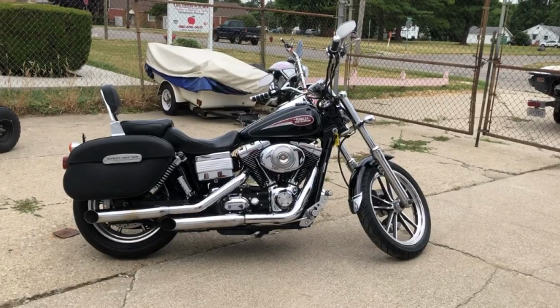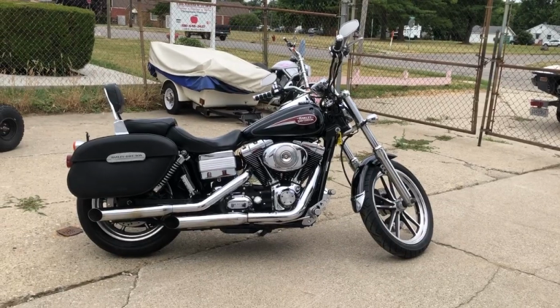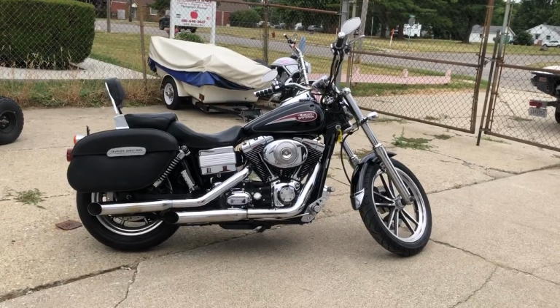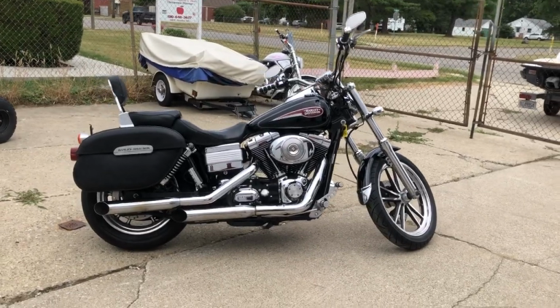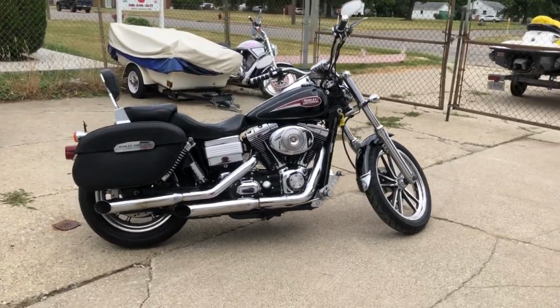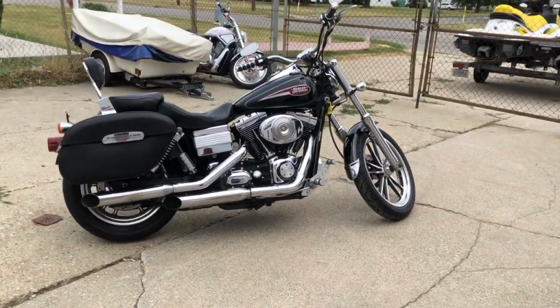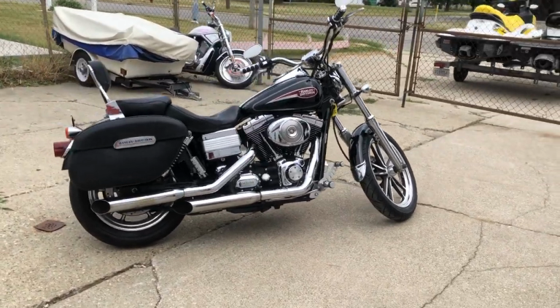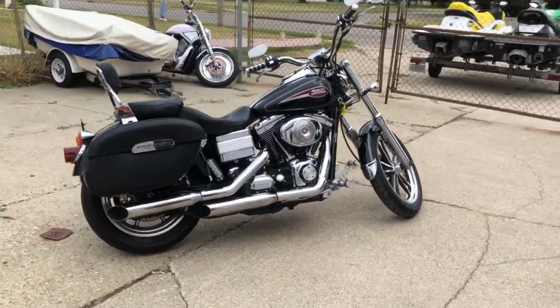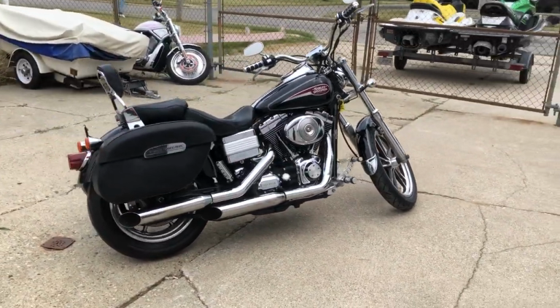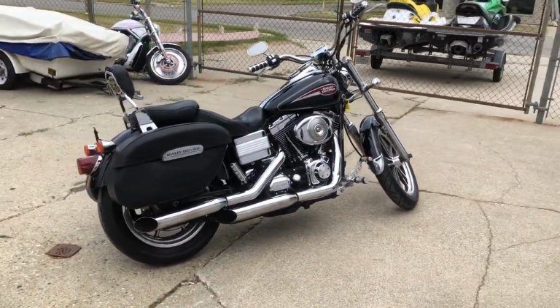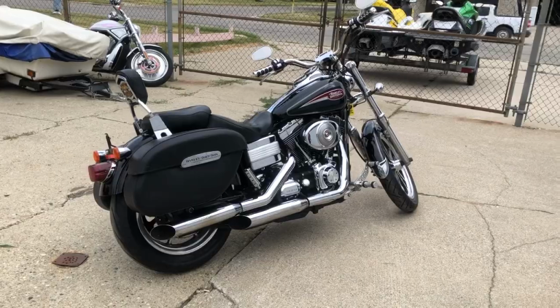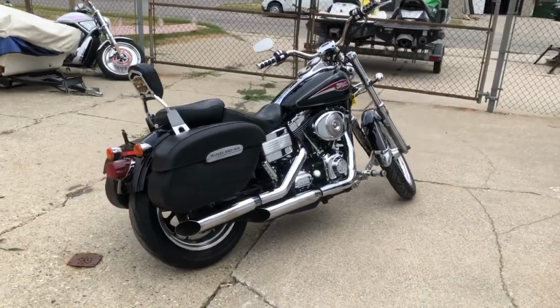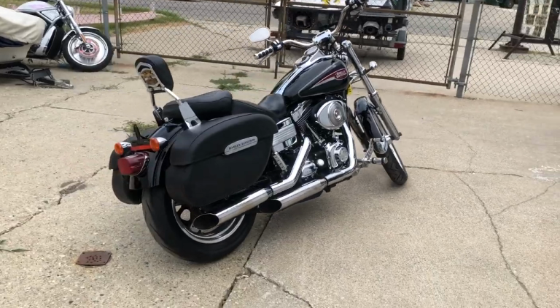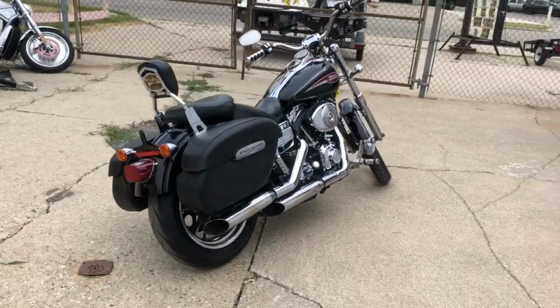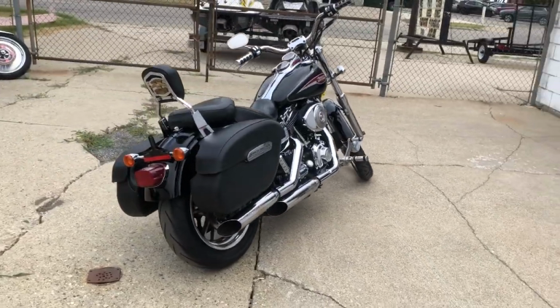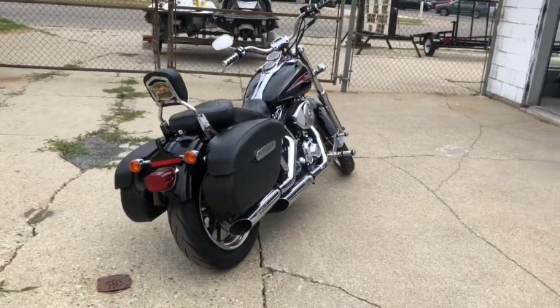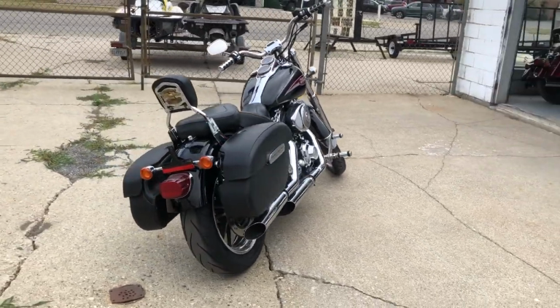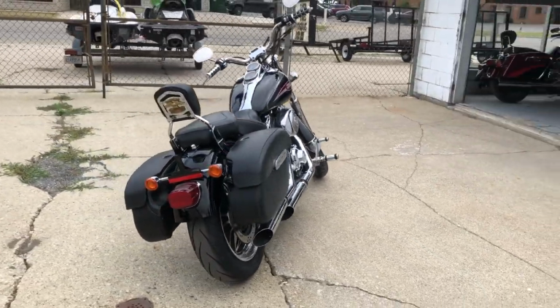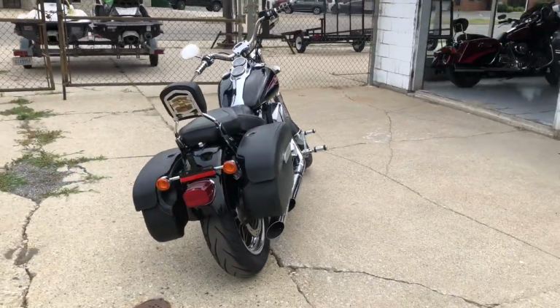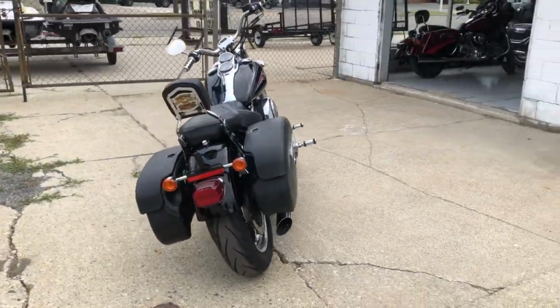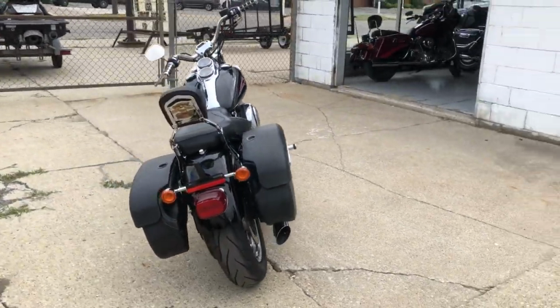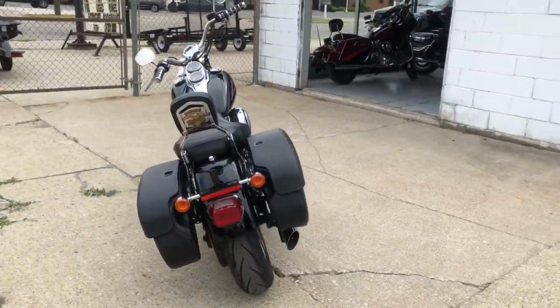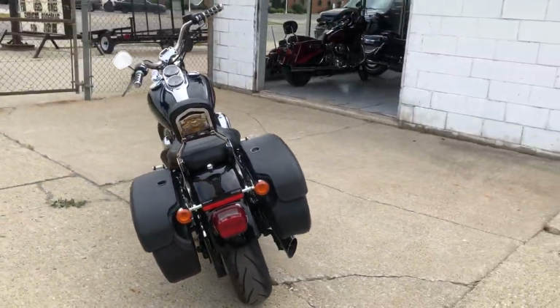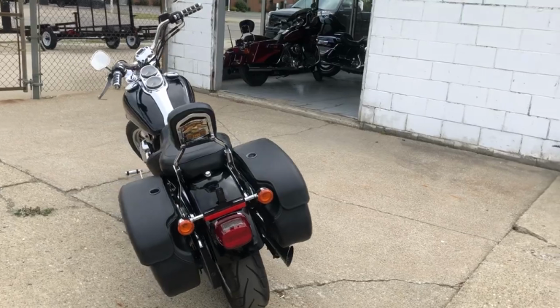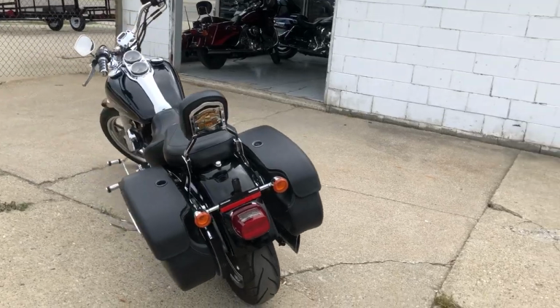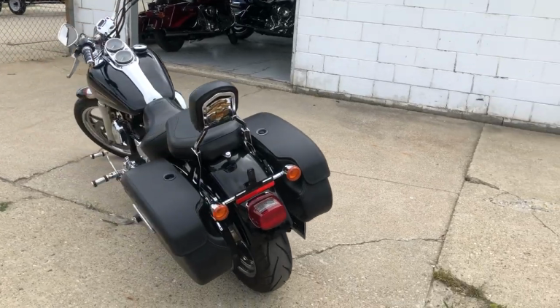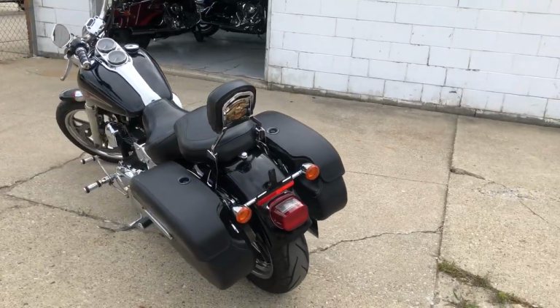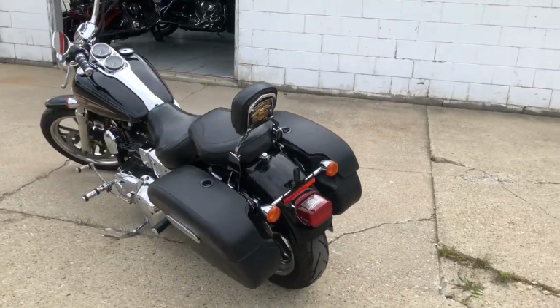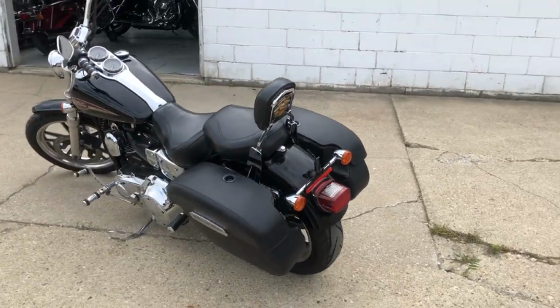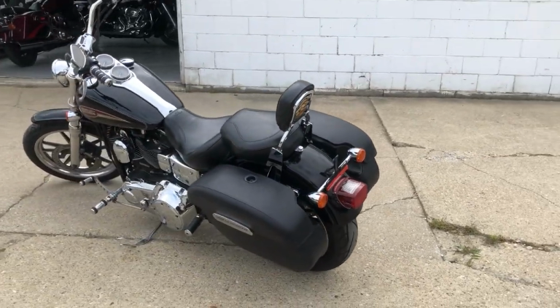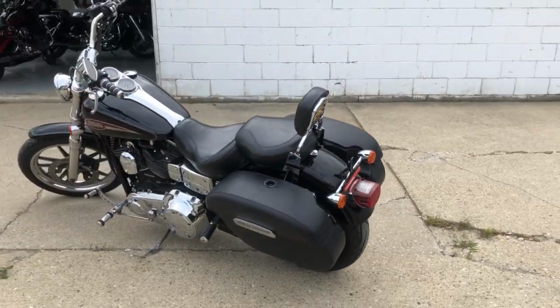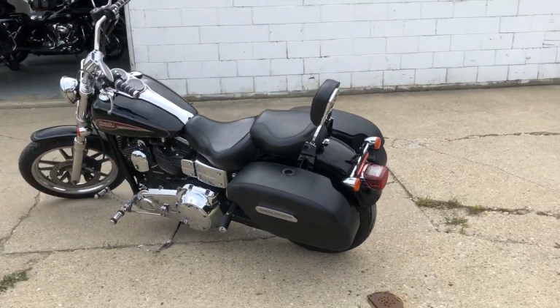Hey guys, approvalpowersports.com here doing some videos on some bikes we just got in. Anybody looking for a used Harley, we still got about a hundred of them available. This one here is a 2006 Dyna Superglide Custom for sale.